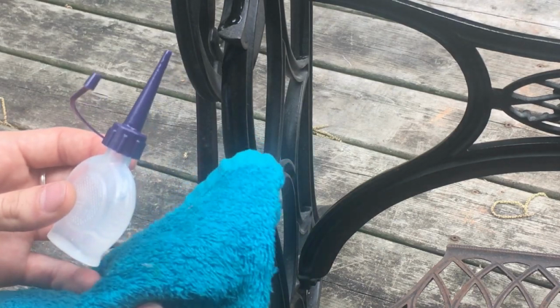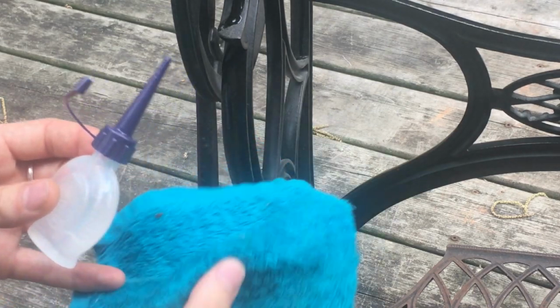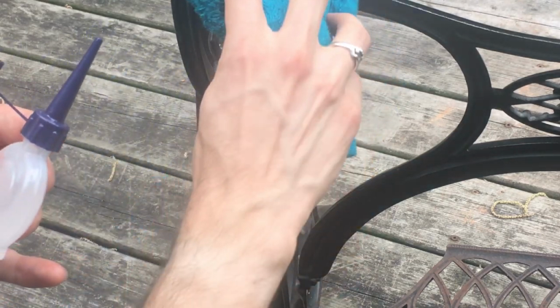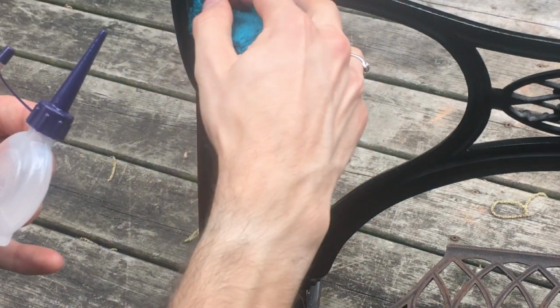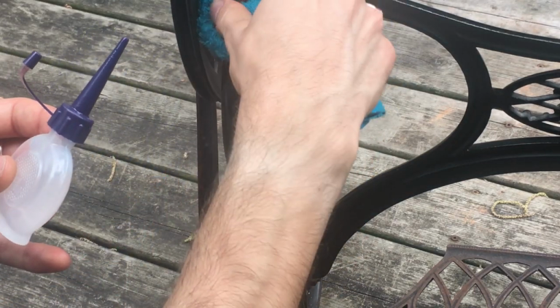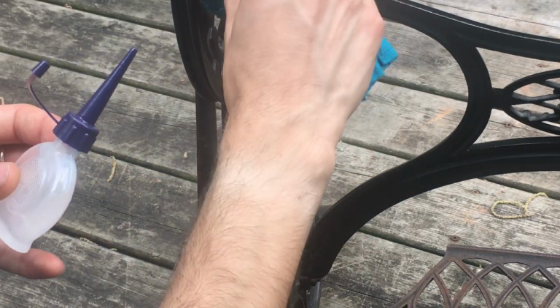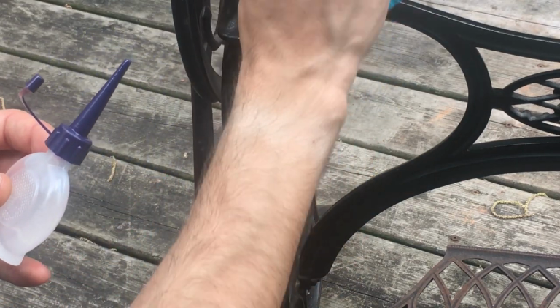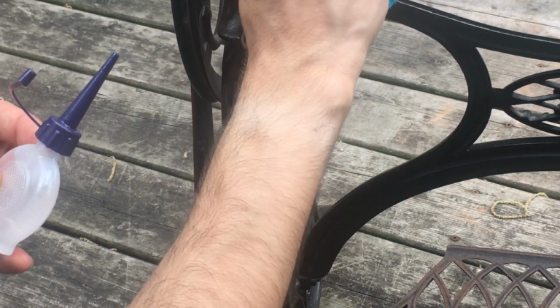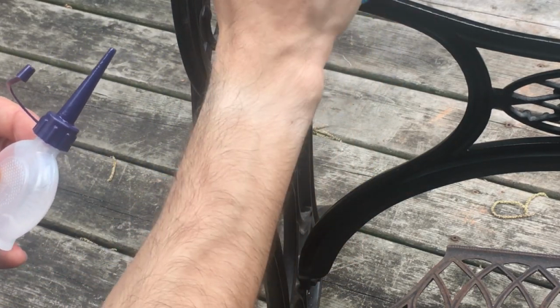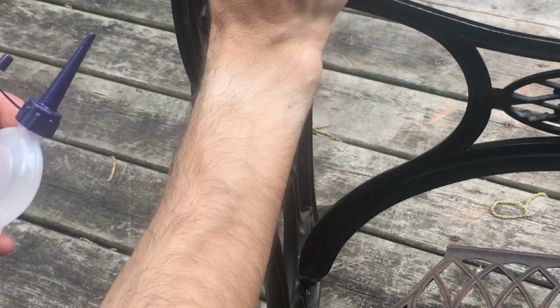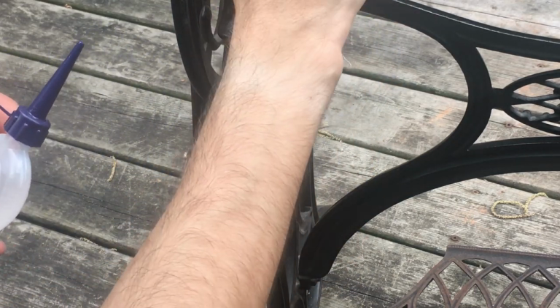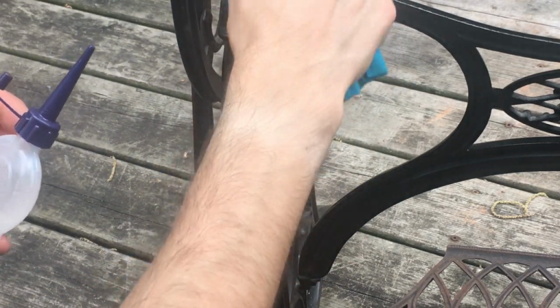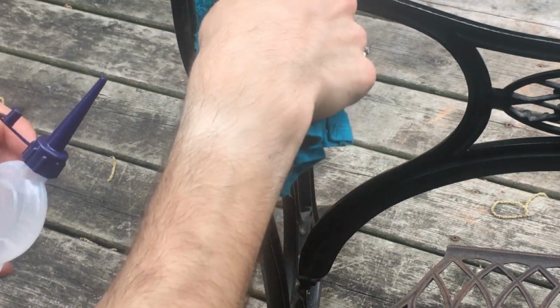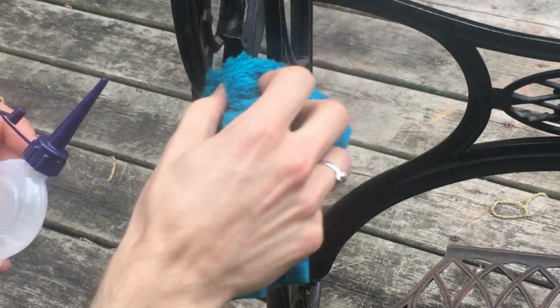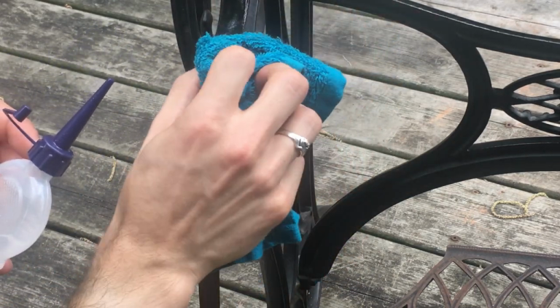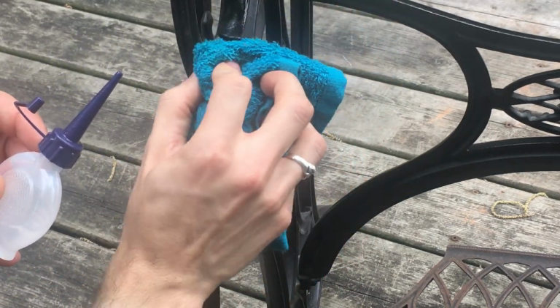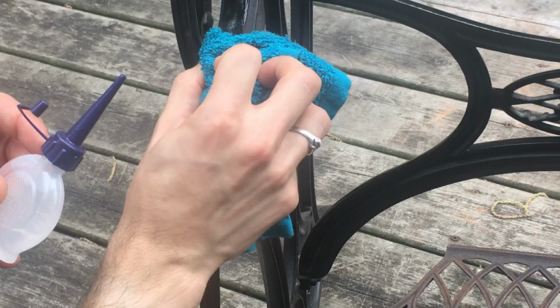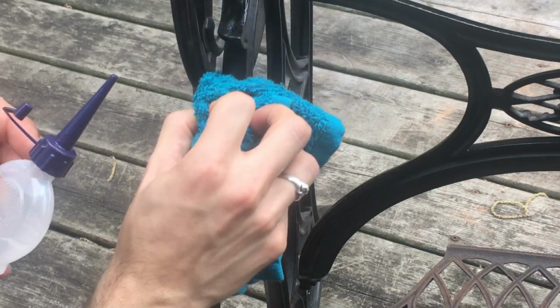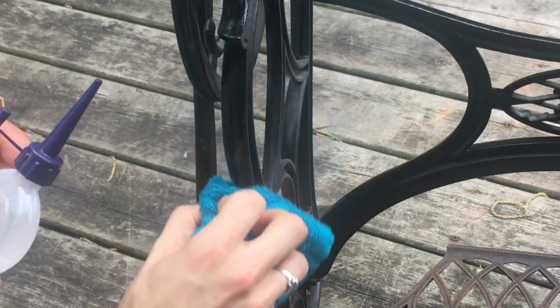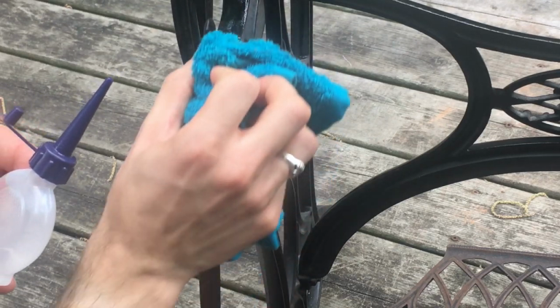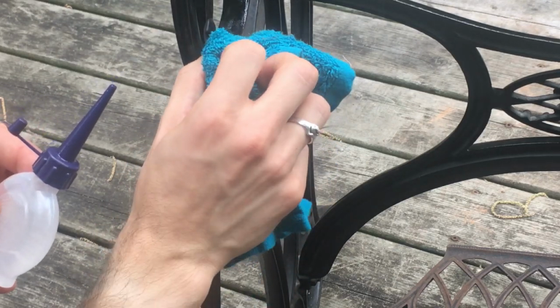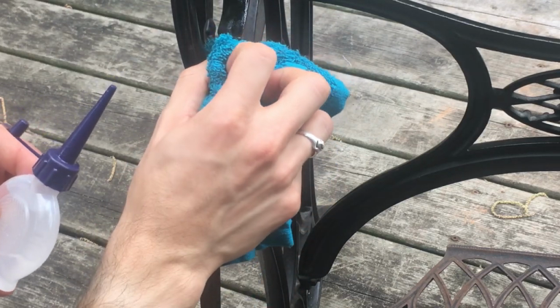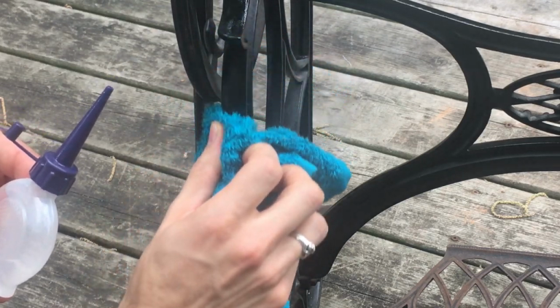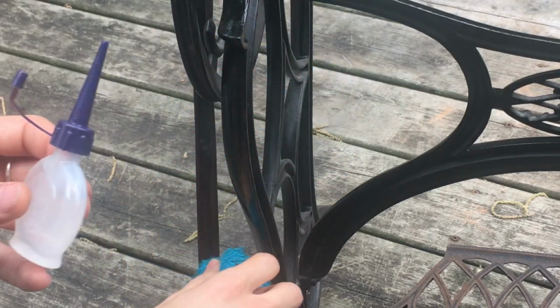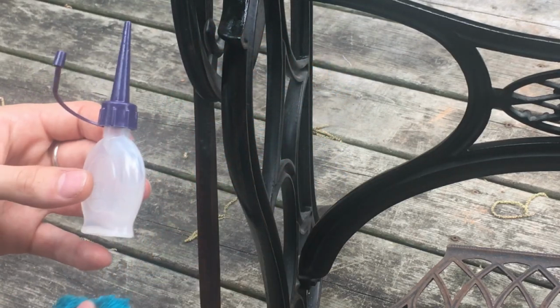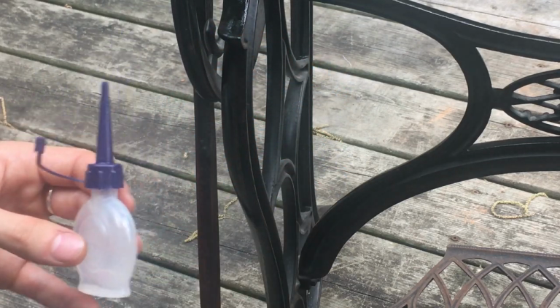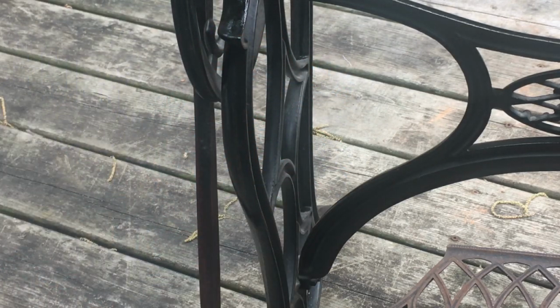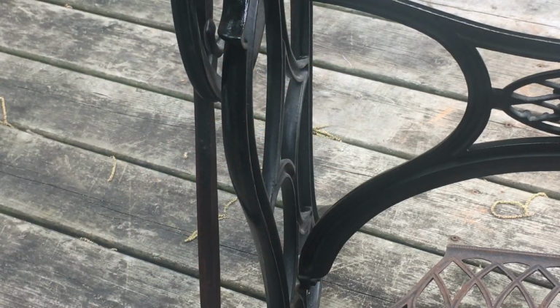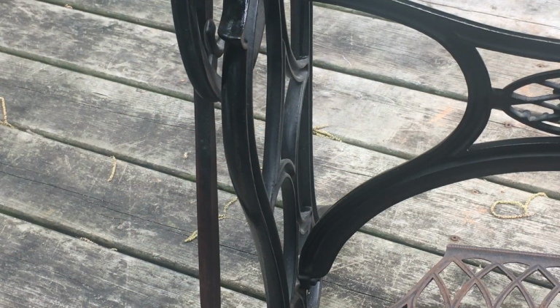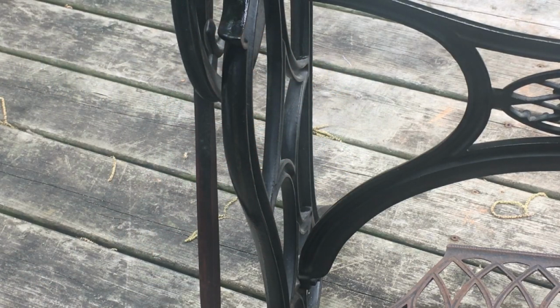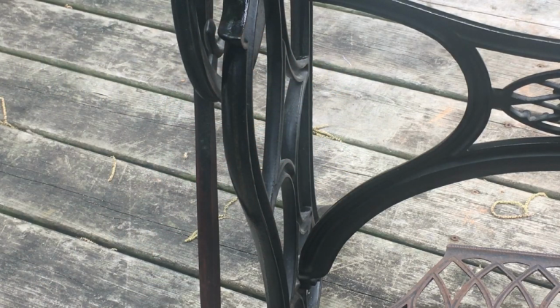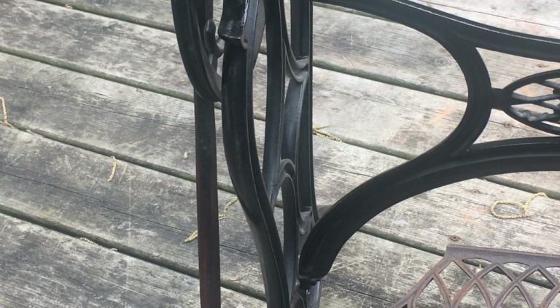Thank you for watching. This has been my minimalist approach to cleaning up a treadle base.